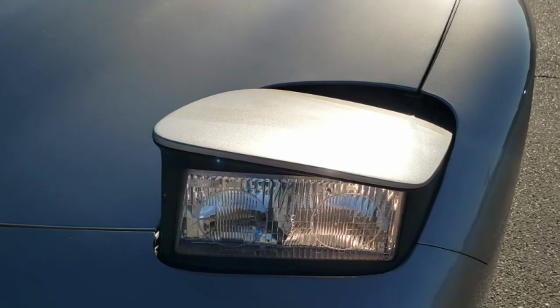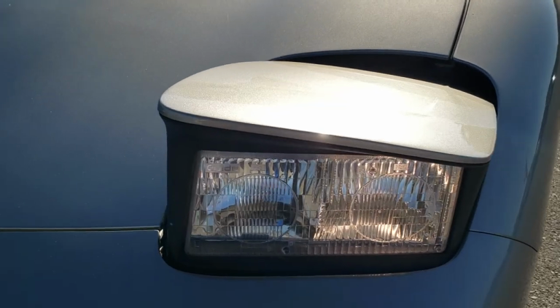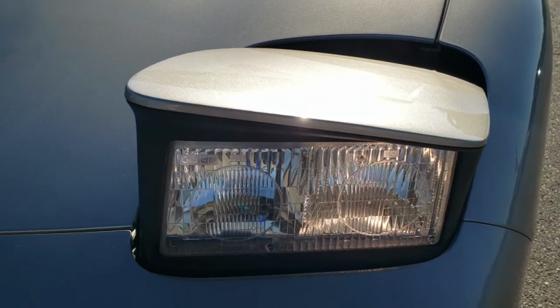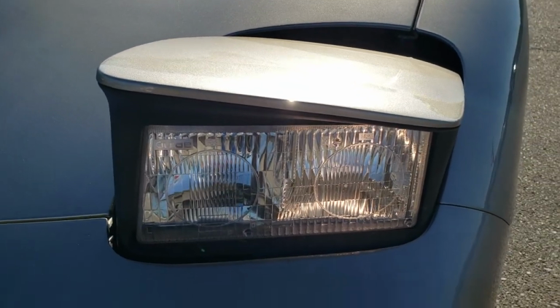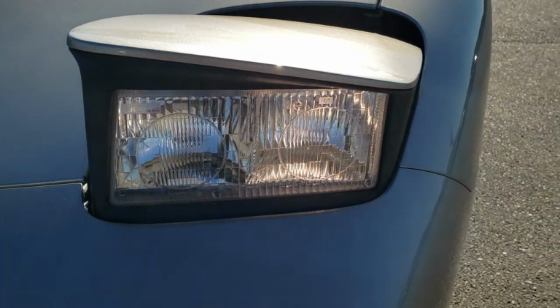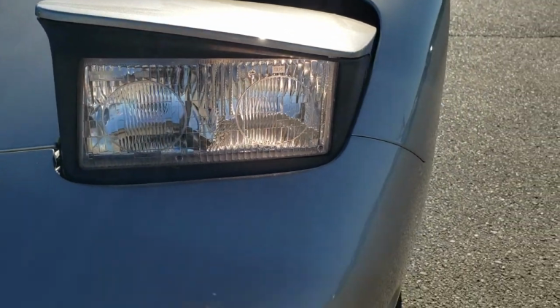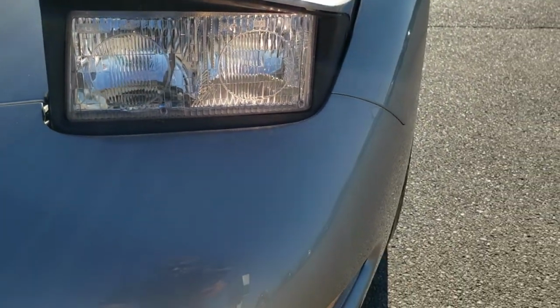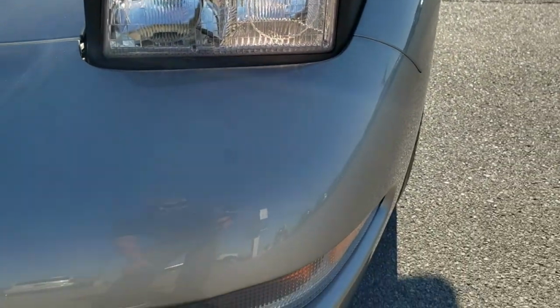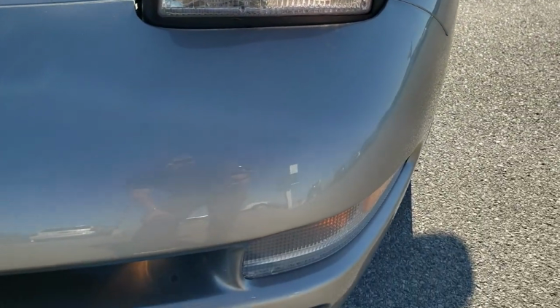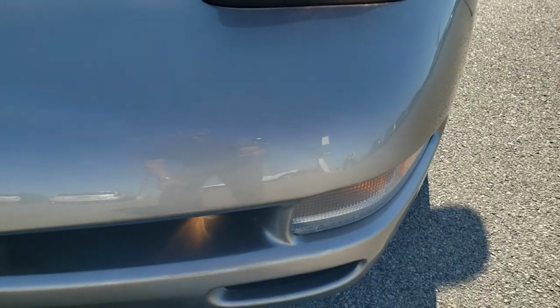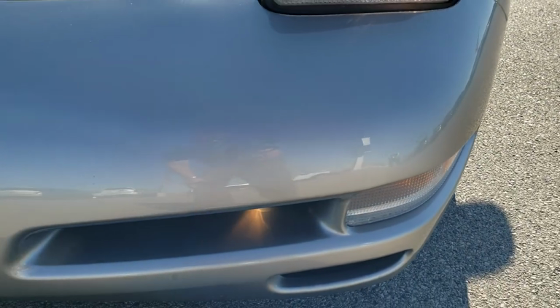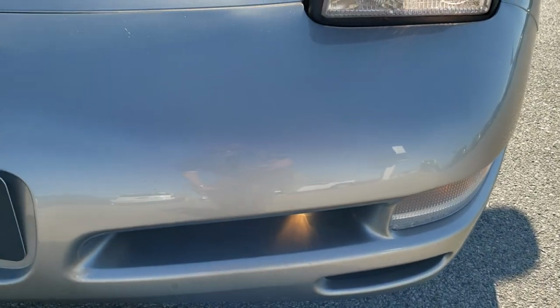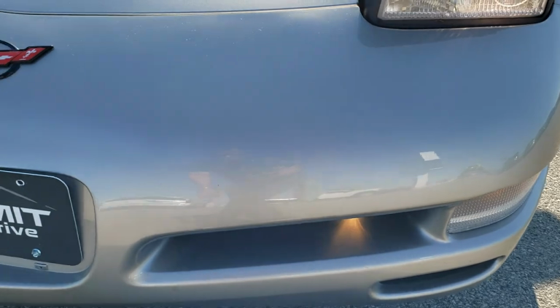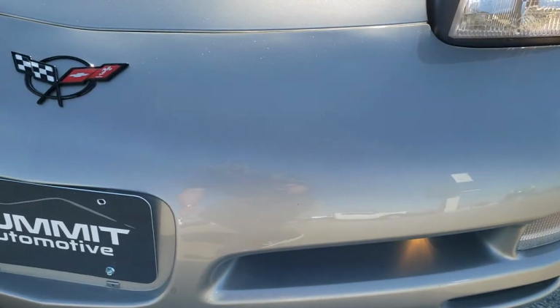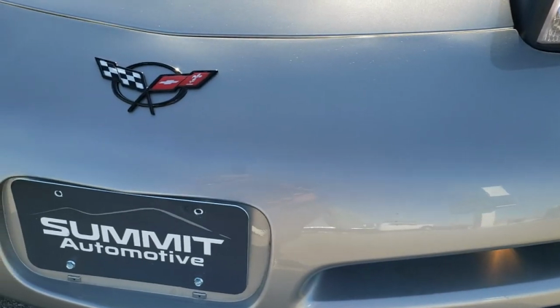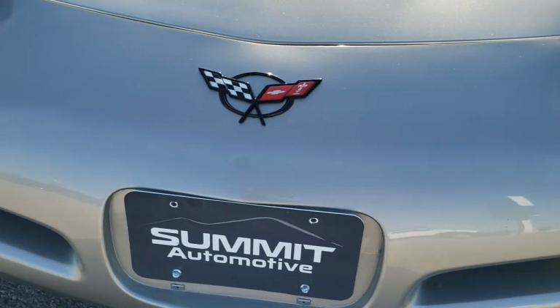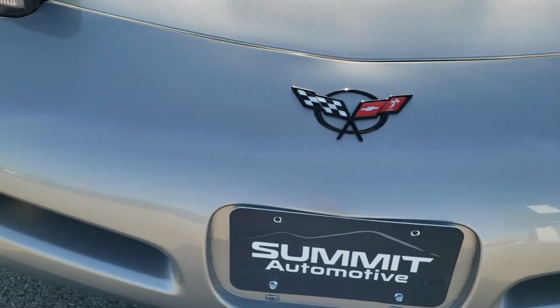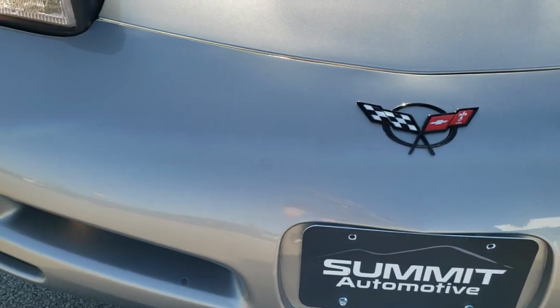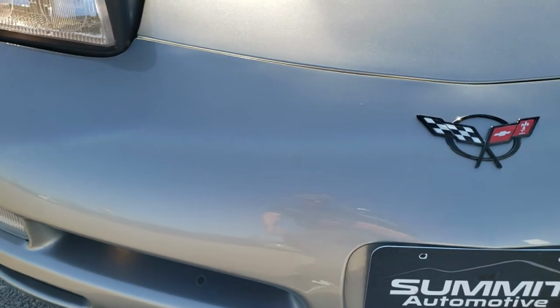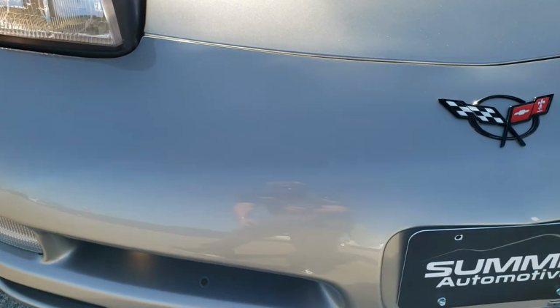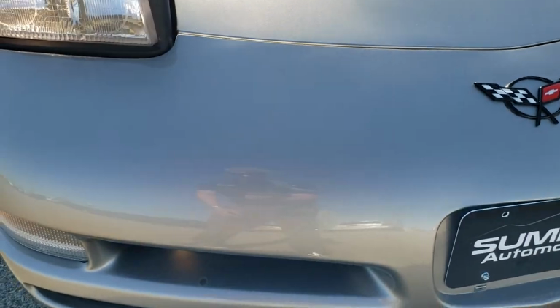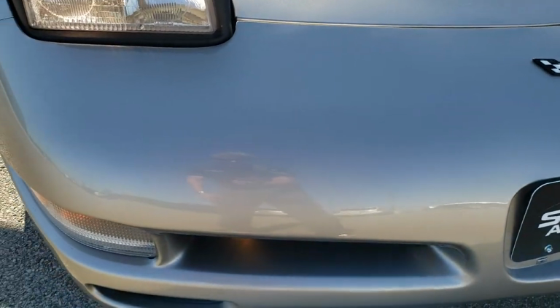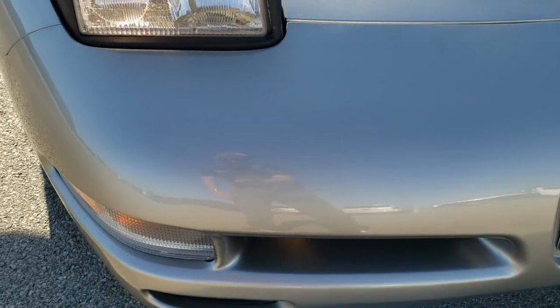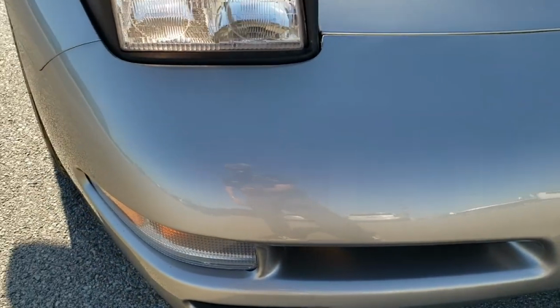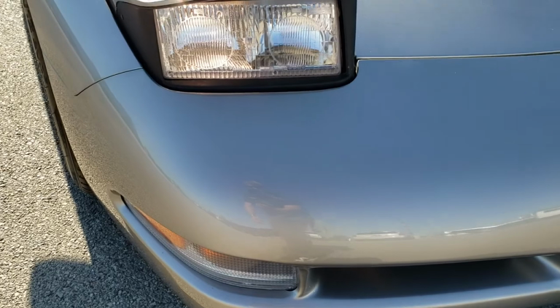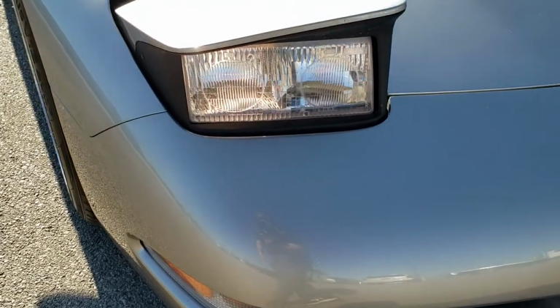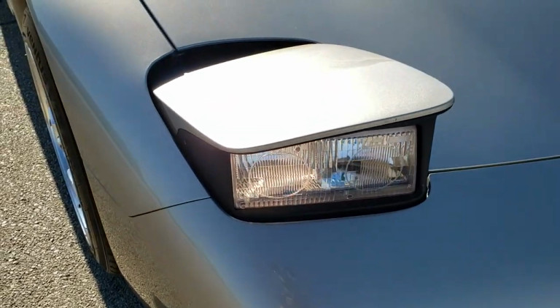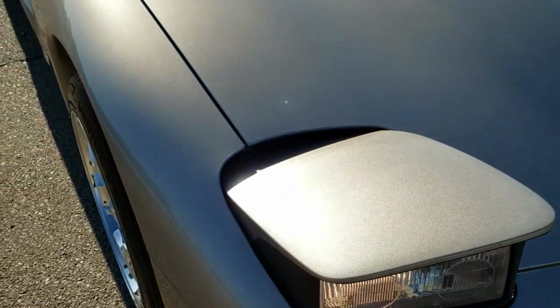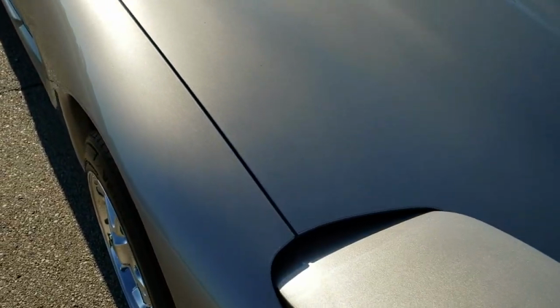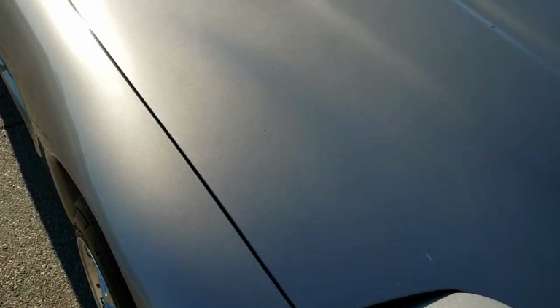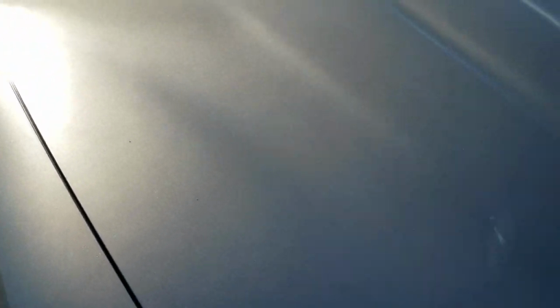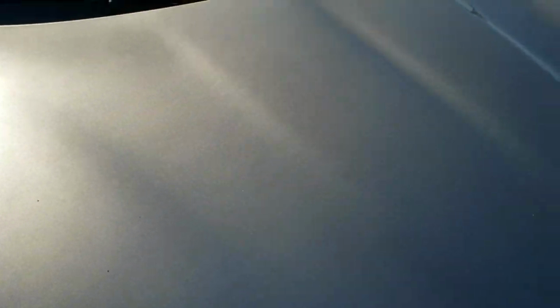The glass is nice and clear. Front bumper is in great shape — I didn't see any major dents, dings or cracks on that. And the hood is in very nice condition as well.